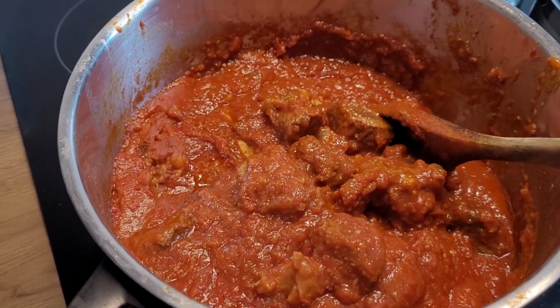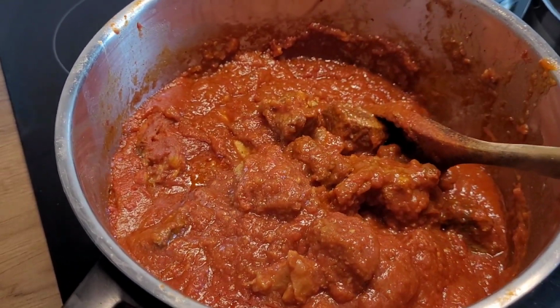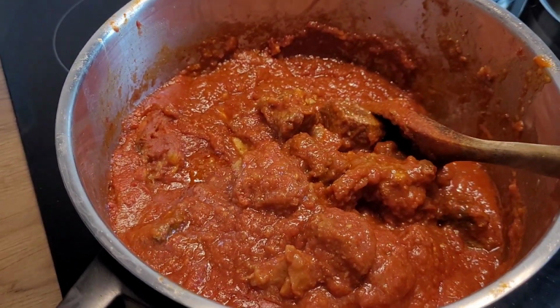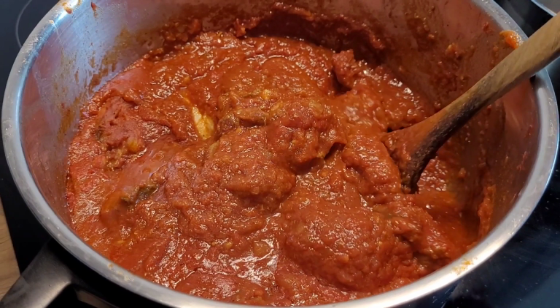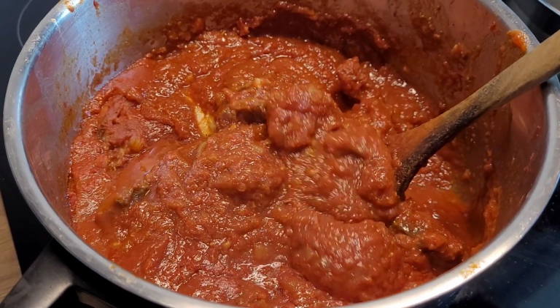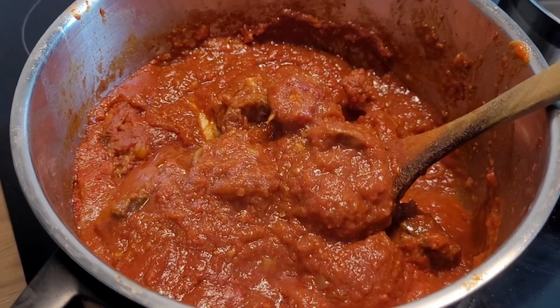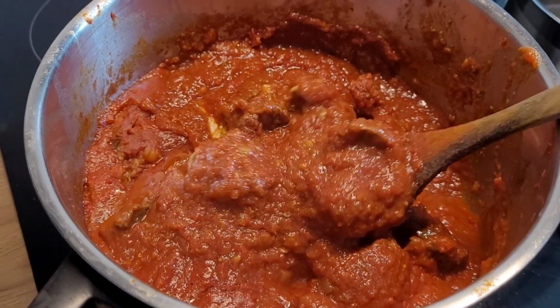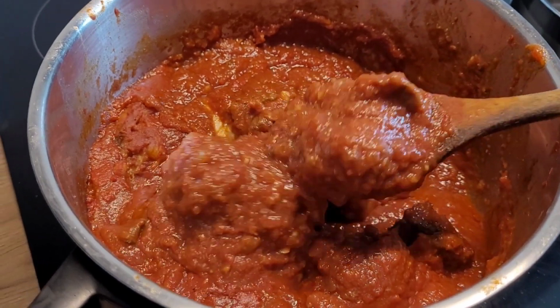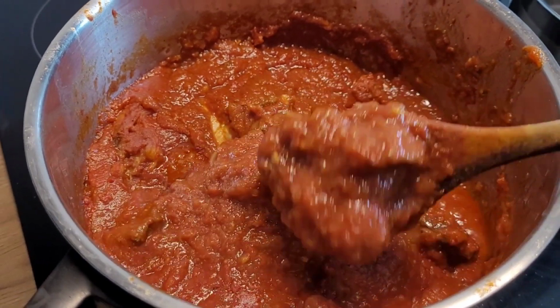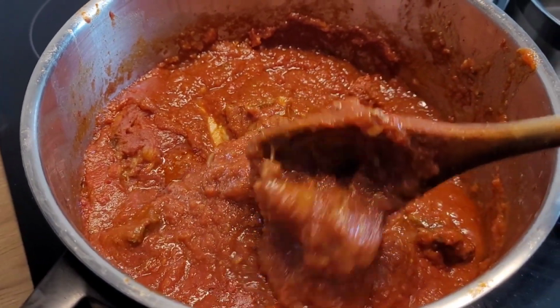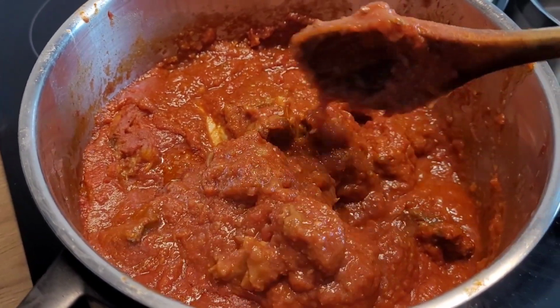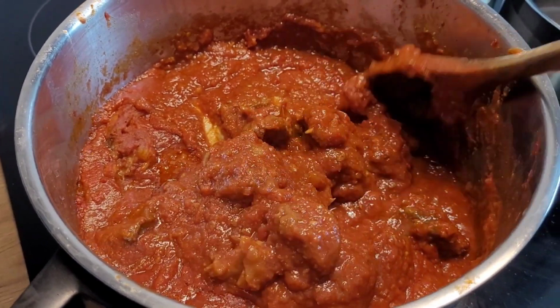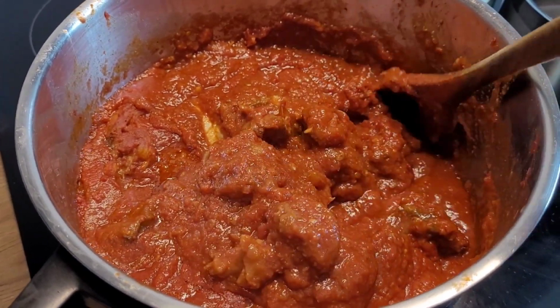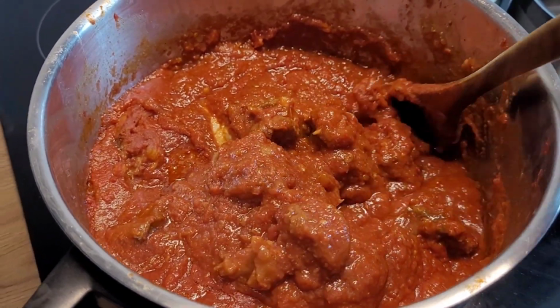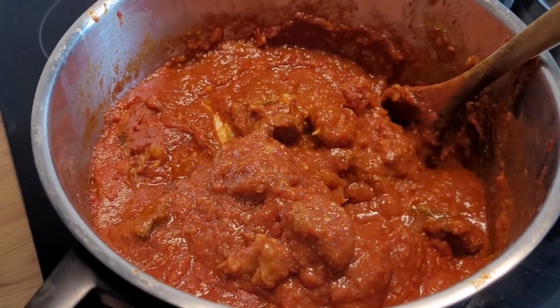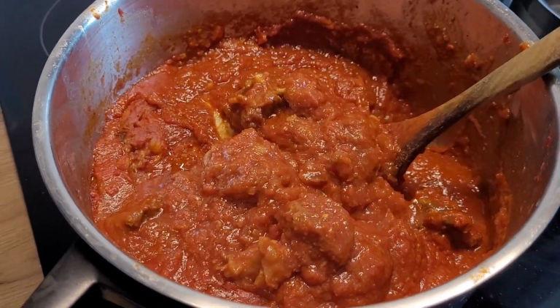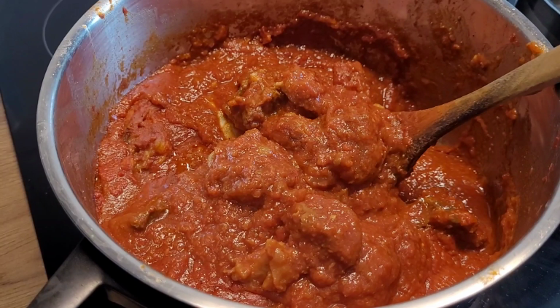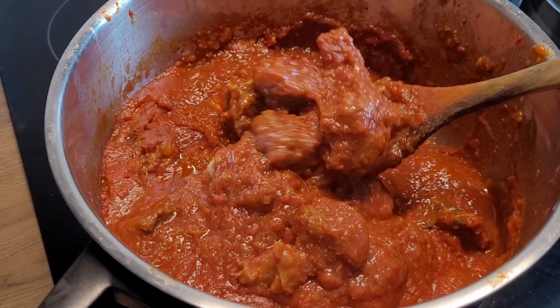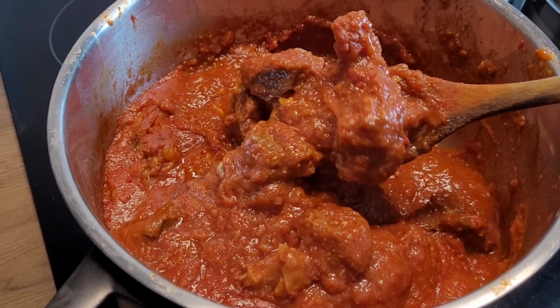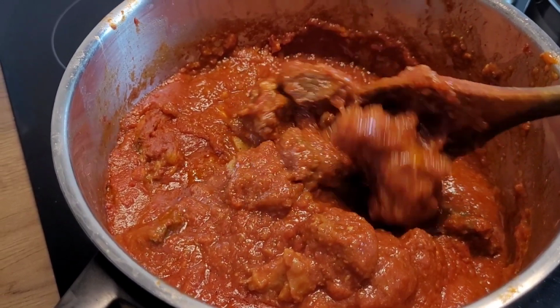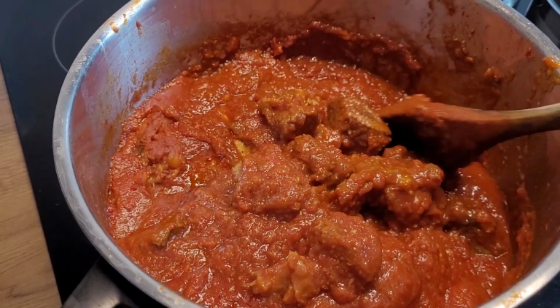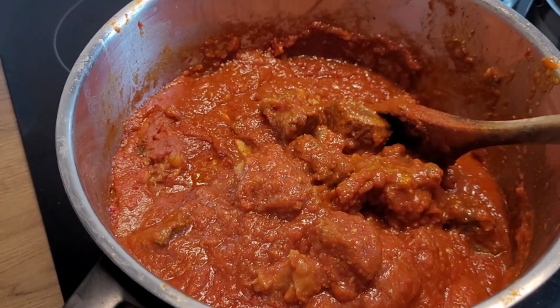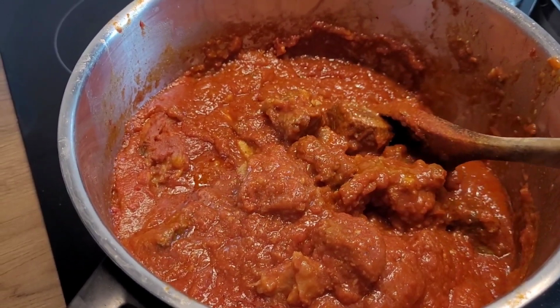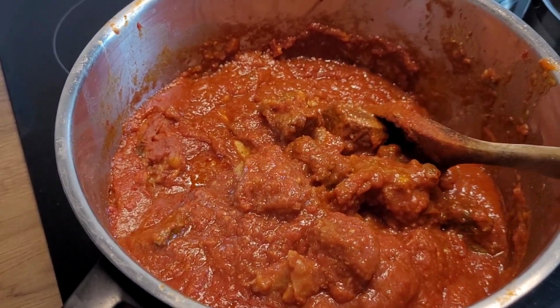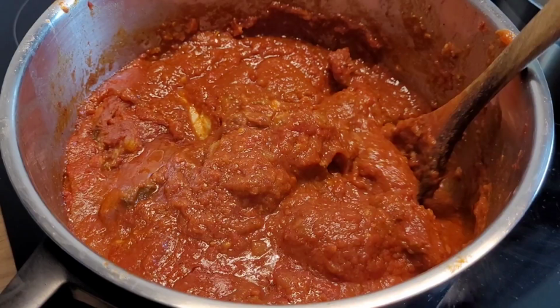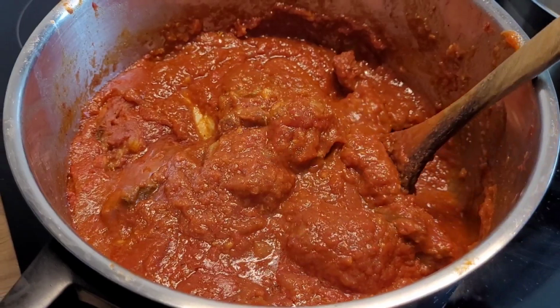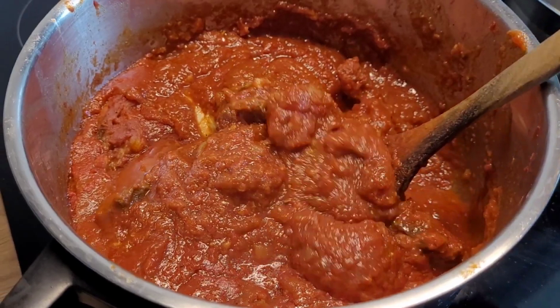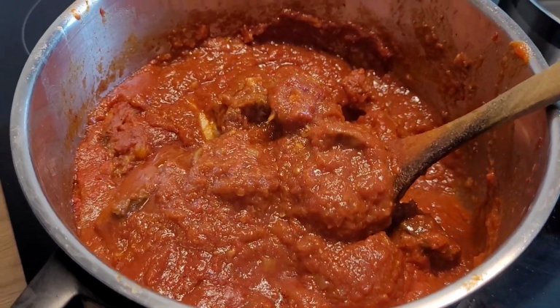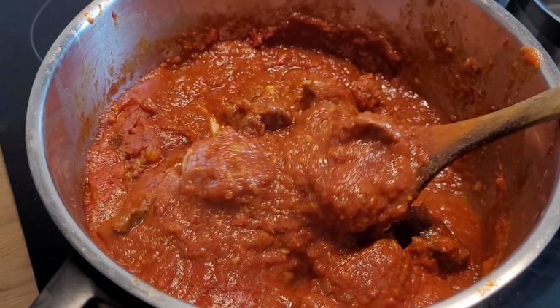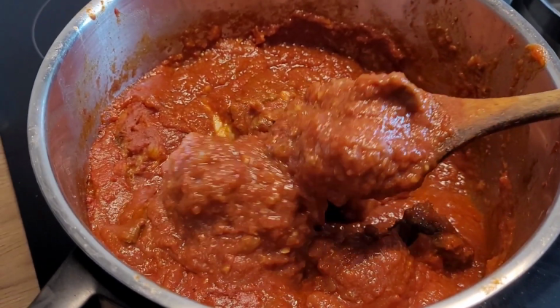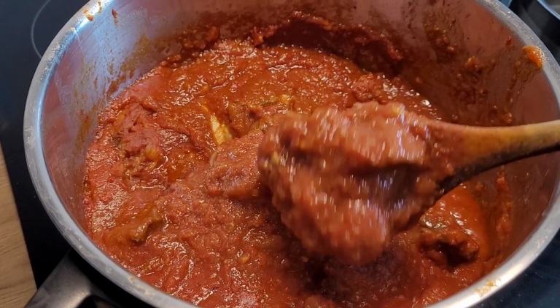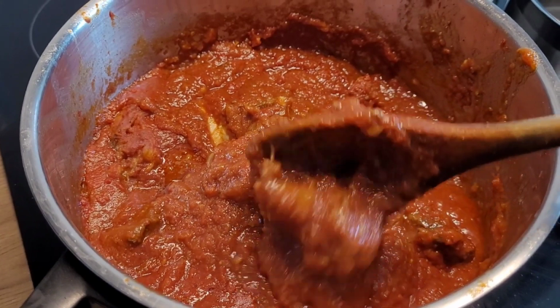I'd also like to know how you cook your beef stew. Do you take this much effort as I do? Do you want to try this out? If you do, please comment below — I look forward to seeing your comments.